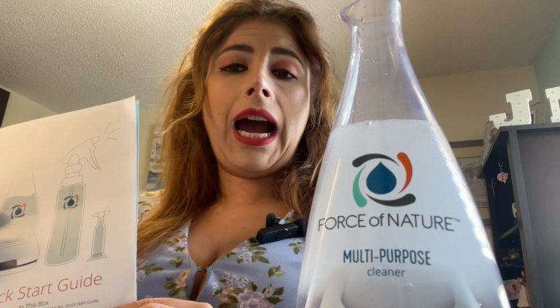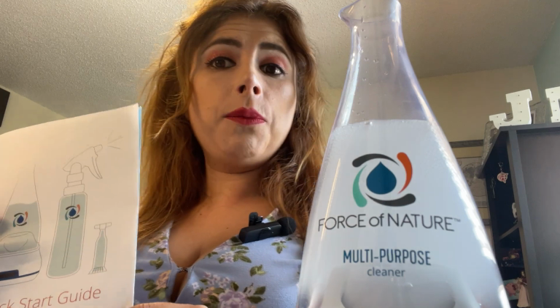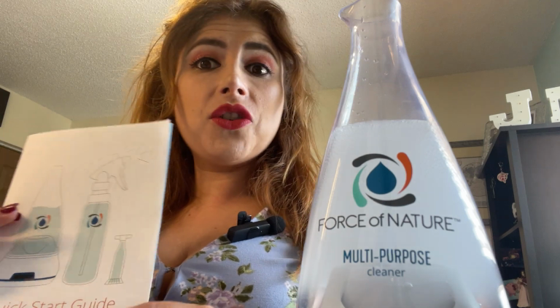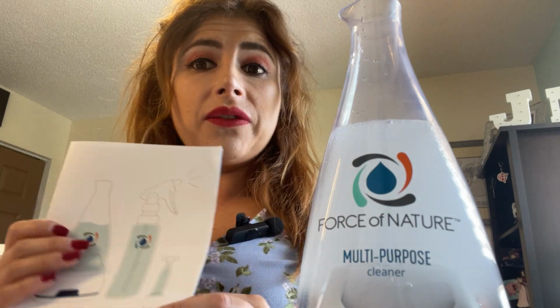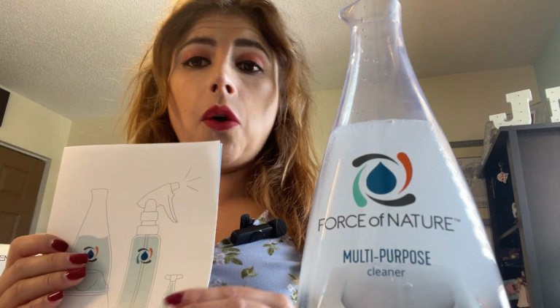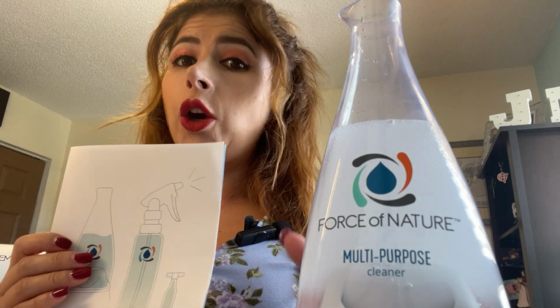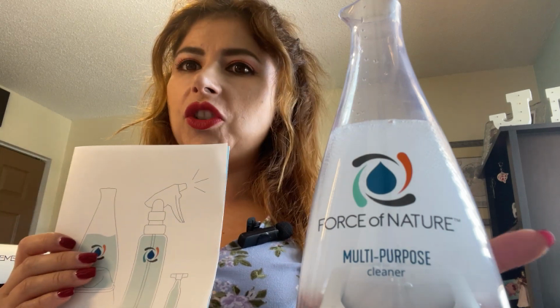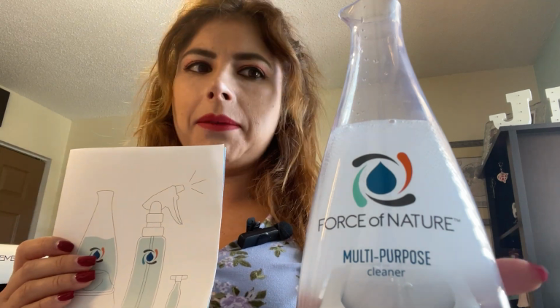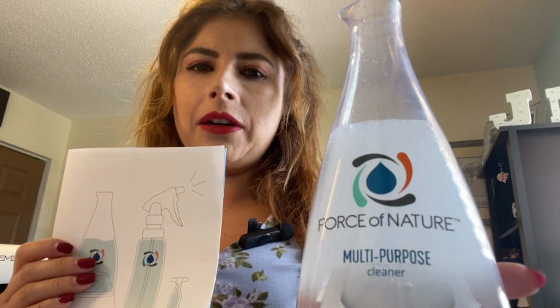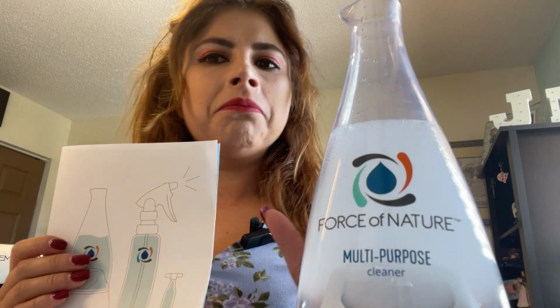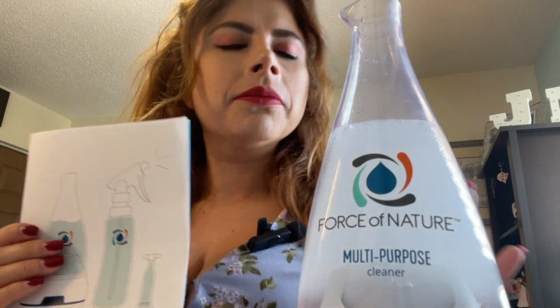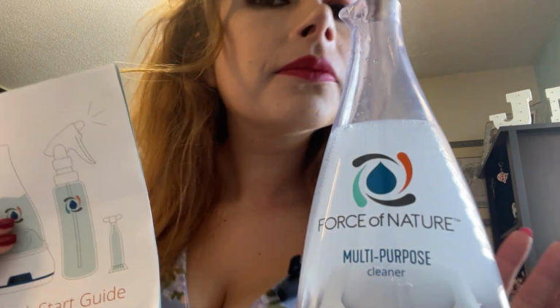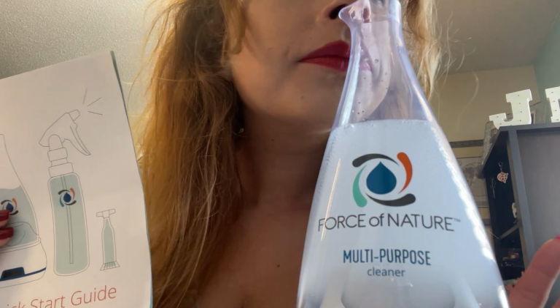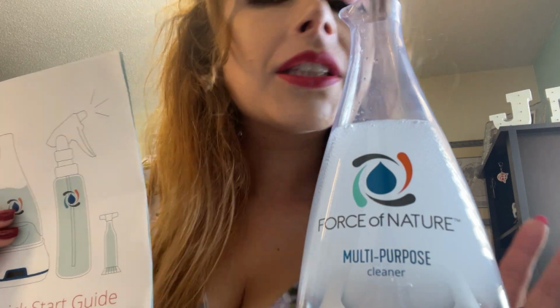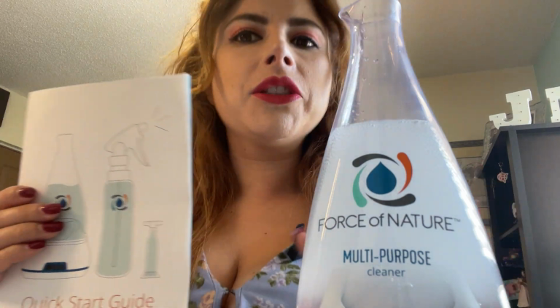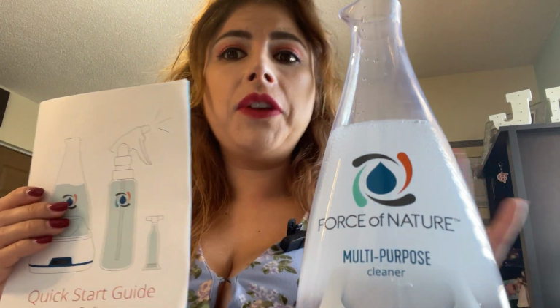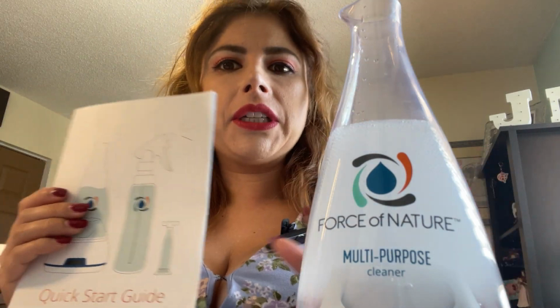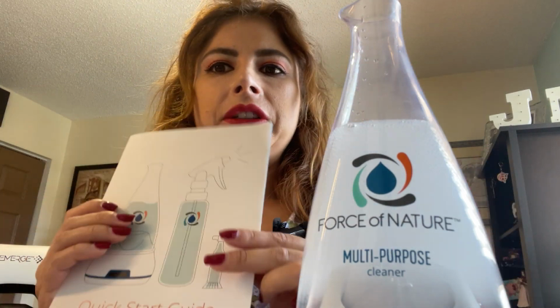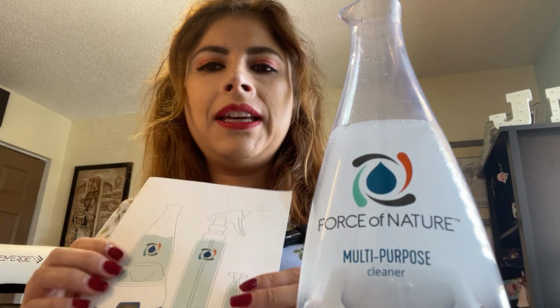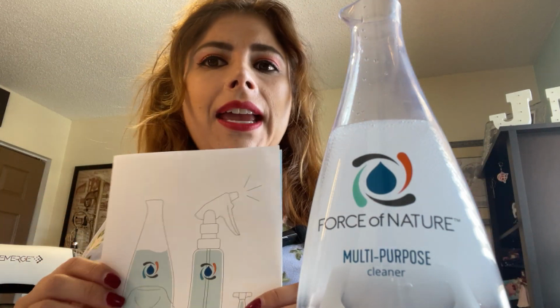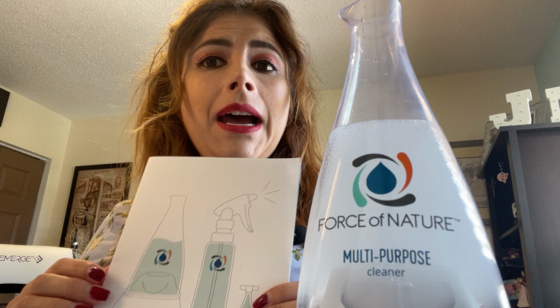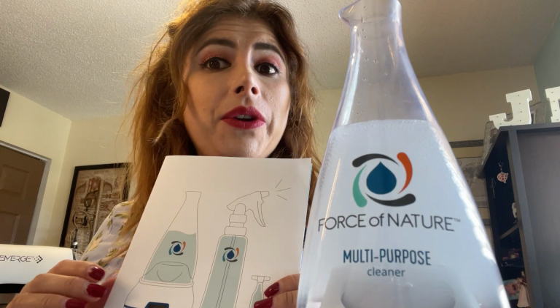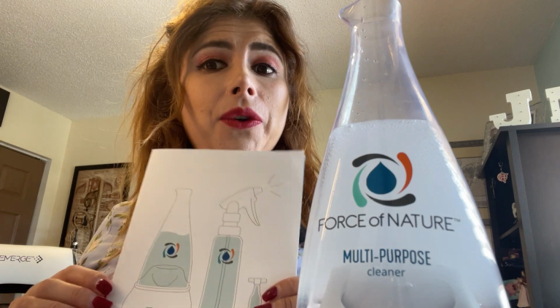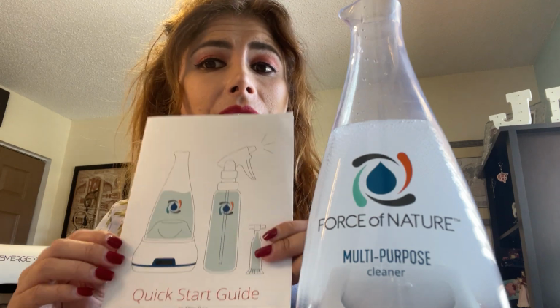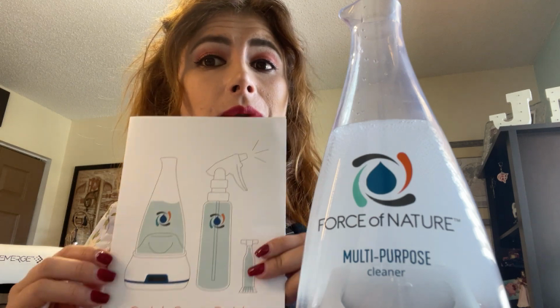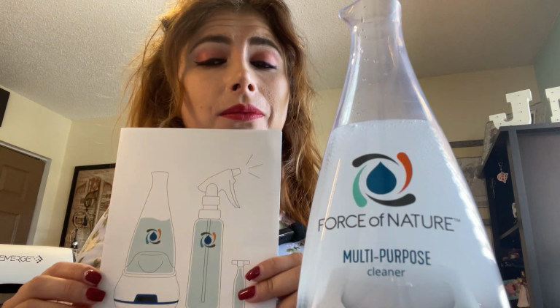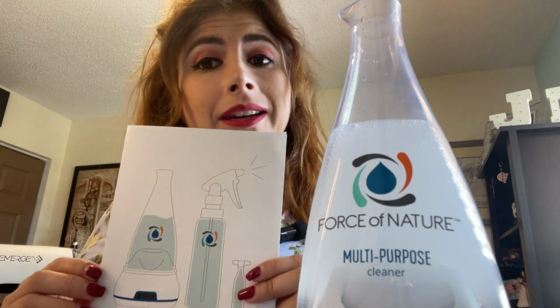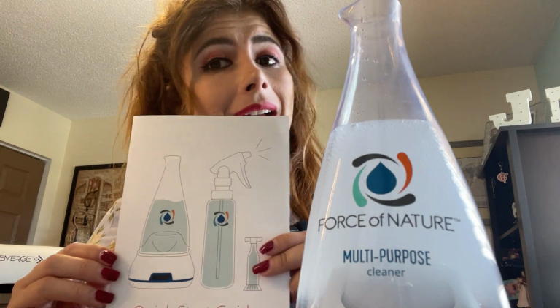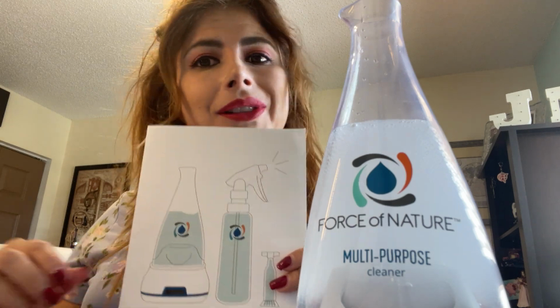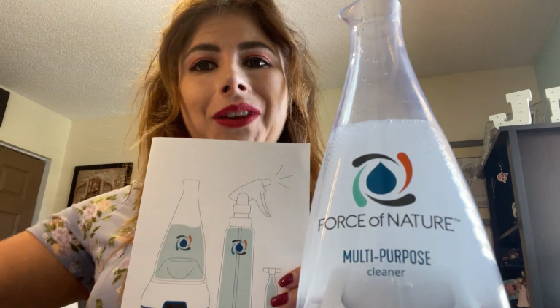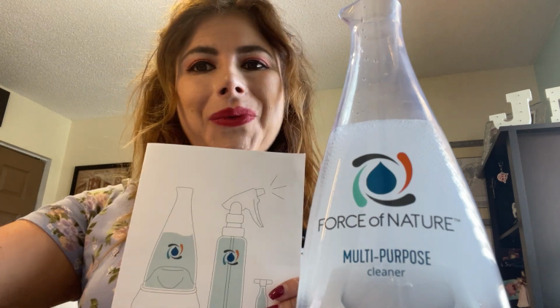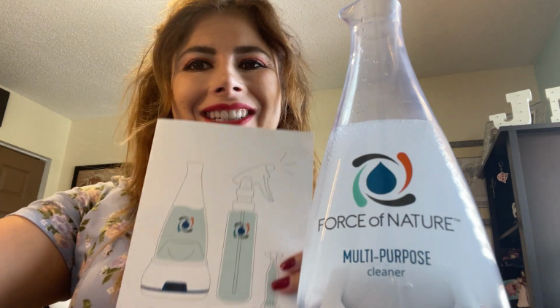I hope you enjoyed this video. I hope you check them out. It smells very good and I'm looking forward to cleaning my house. Thank you for watching.